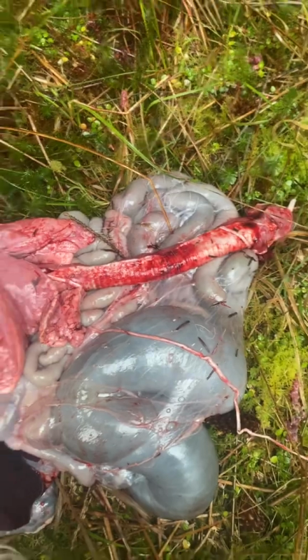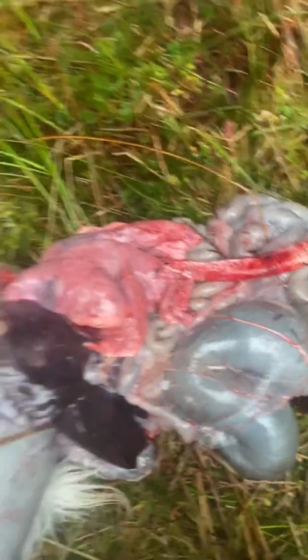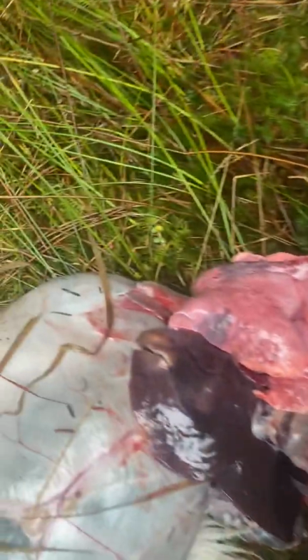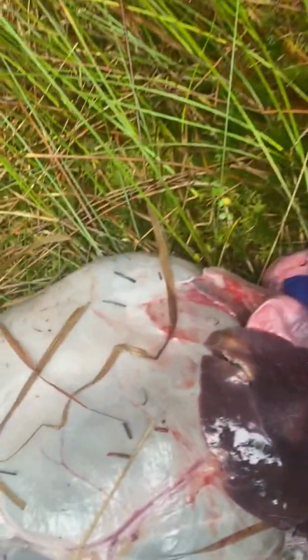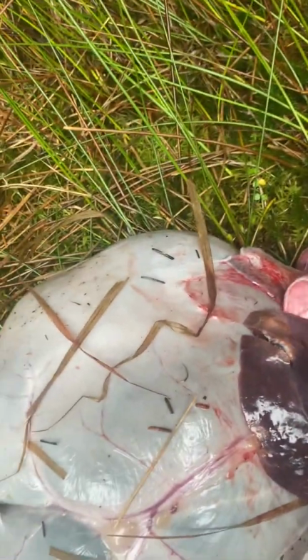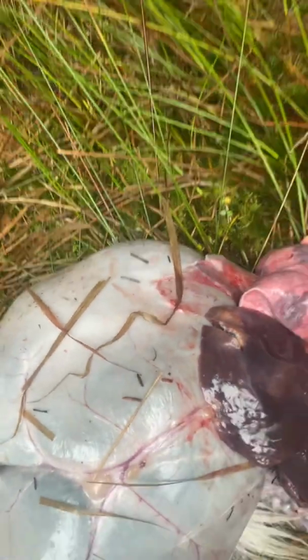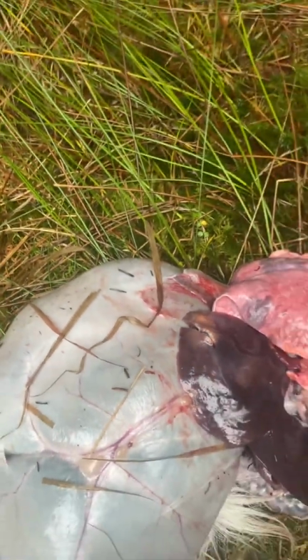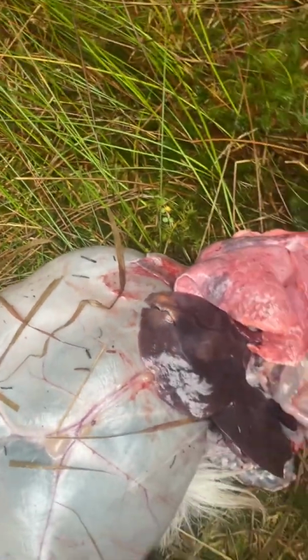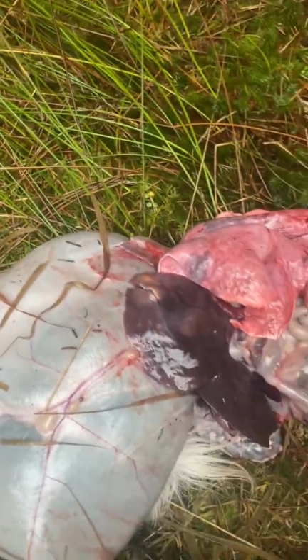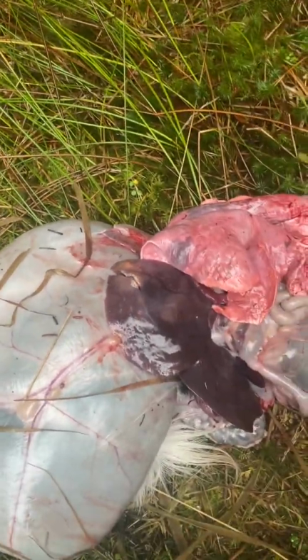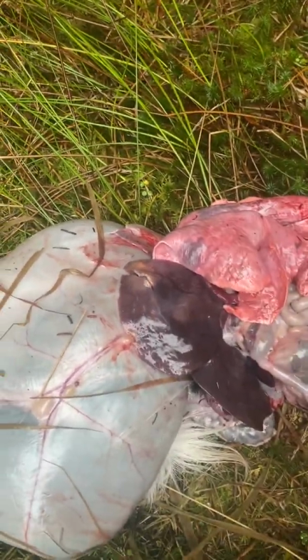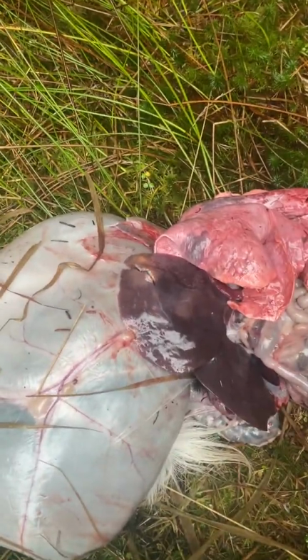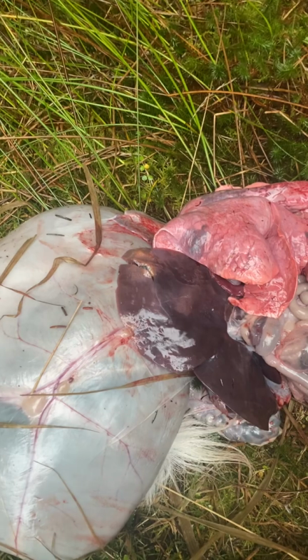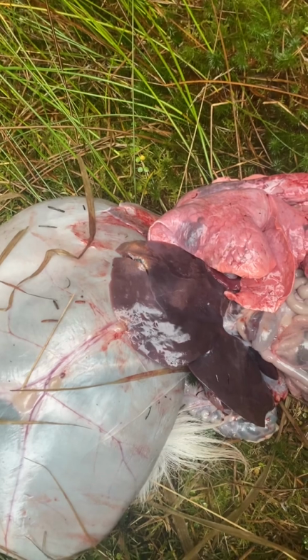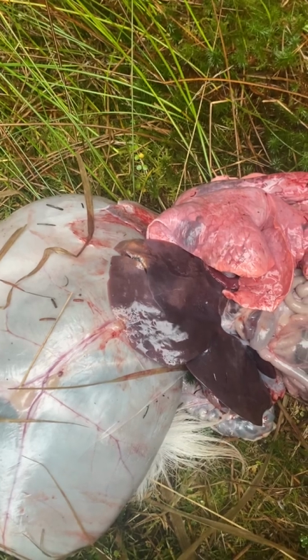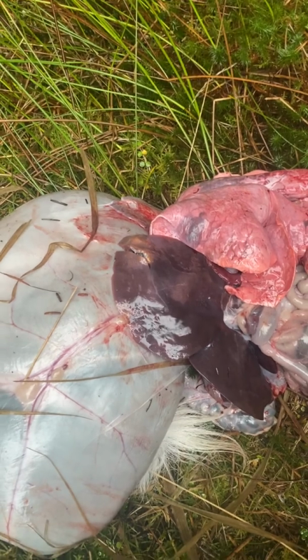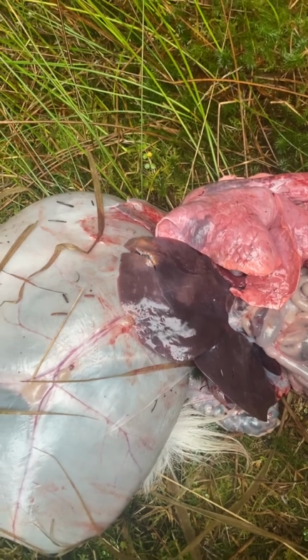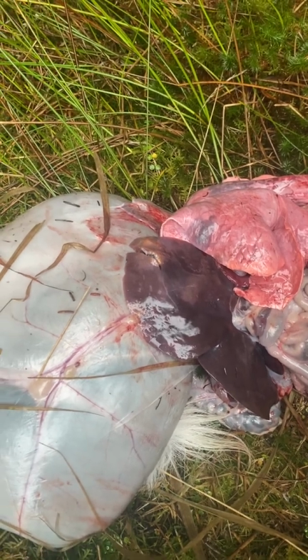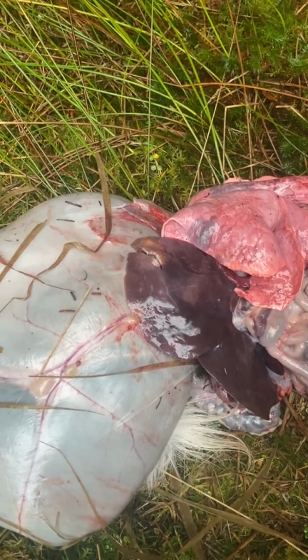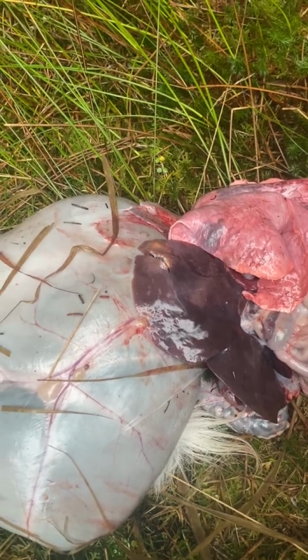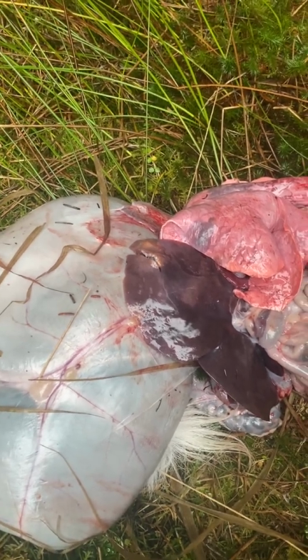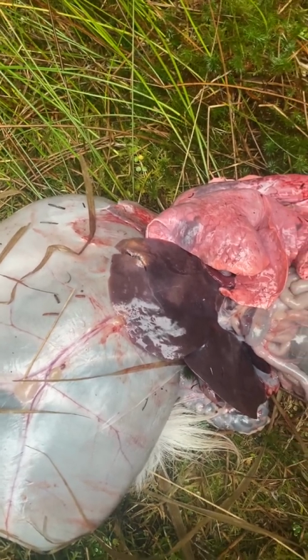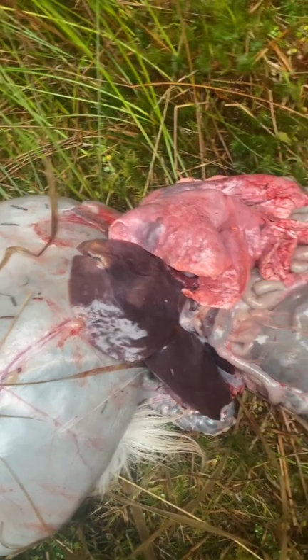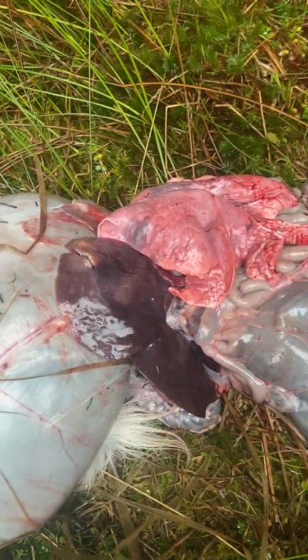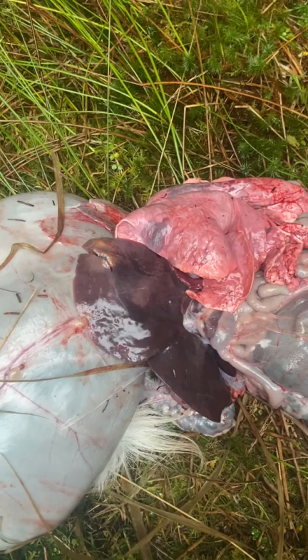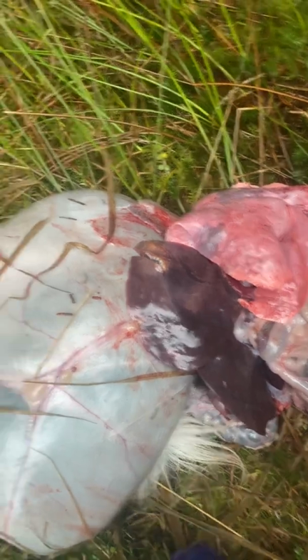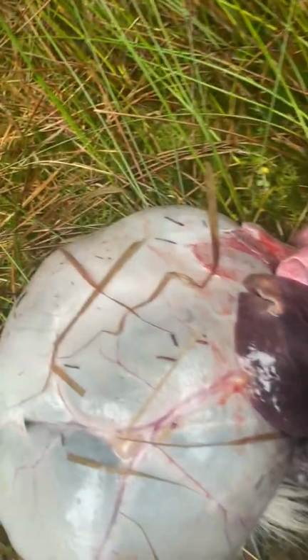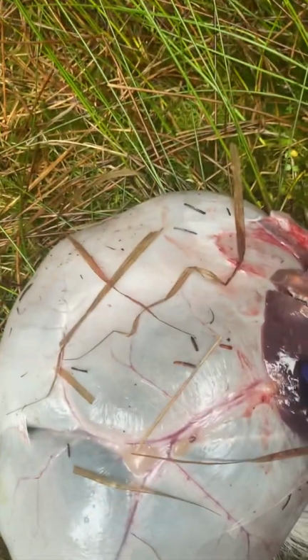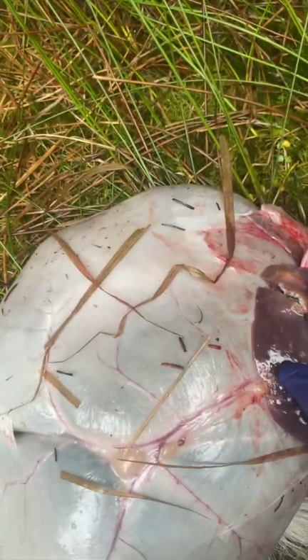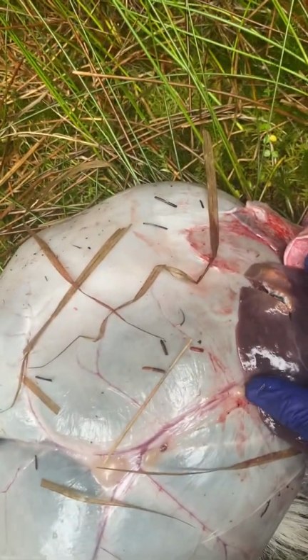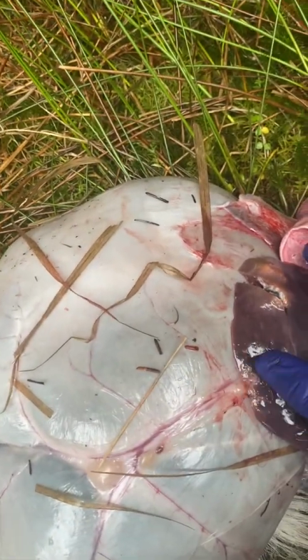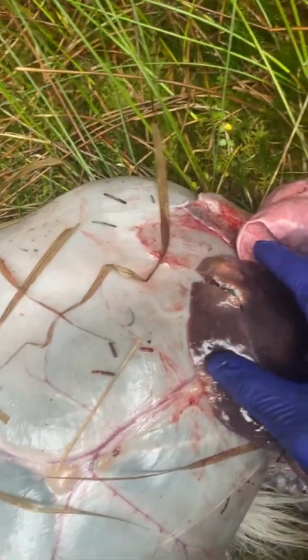Everything else checked out — lungs were all fine, overall the deer held fine, submaxillary glands were fine, retropharyngeal glands were fine. The only abnormality noticed was in the liver, but I can already see them coming out.